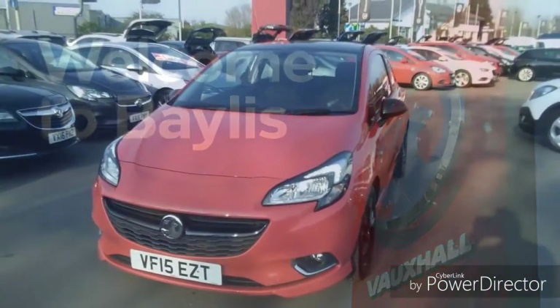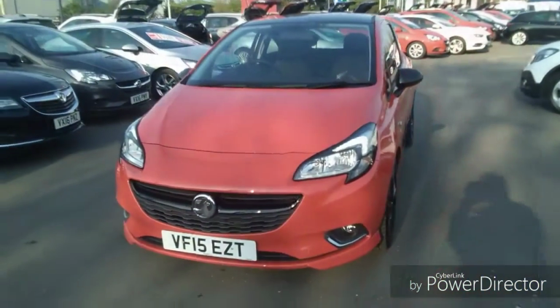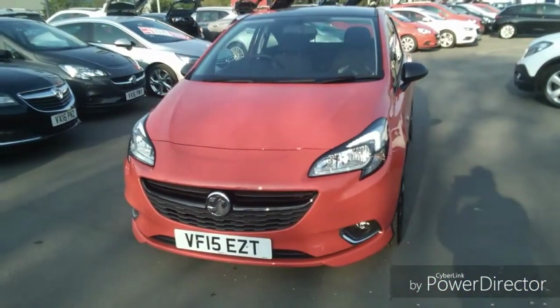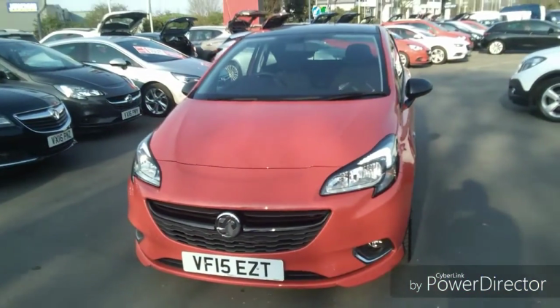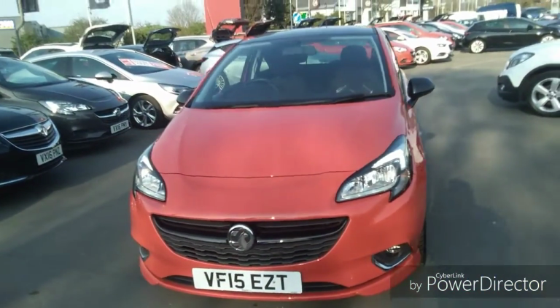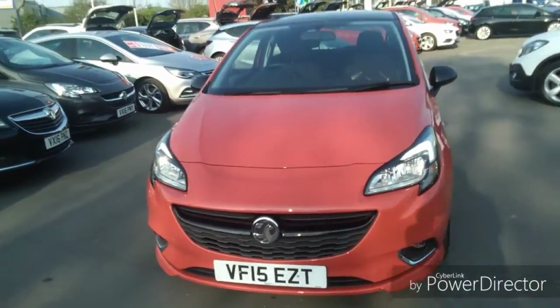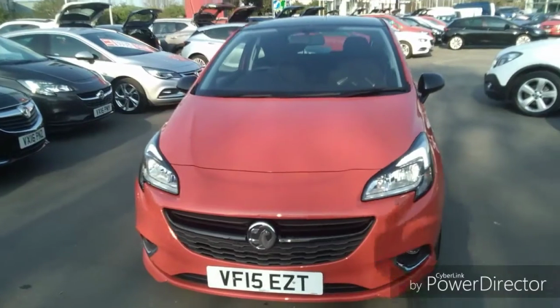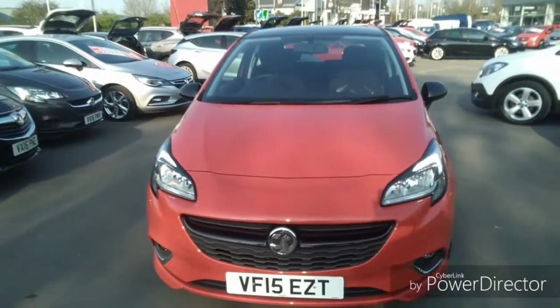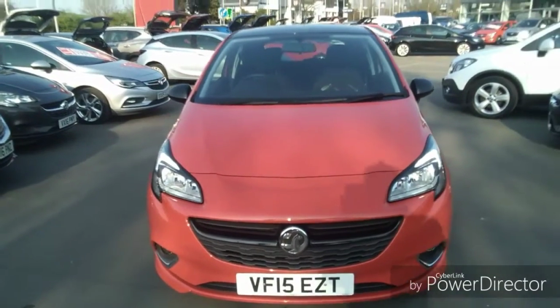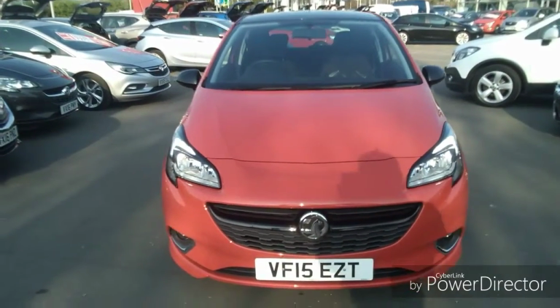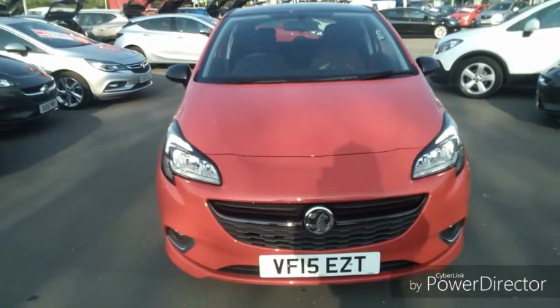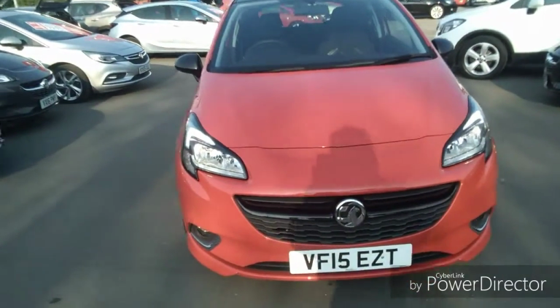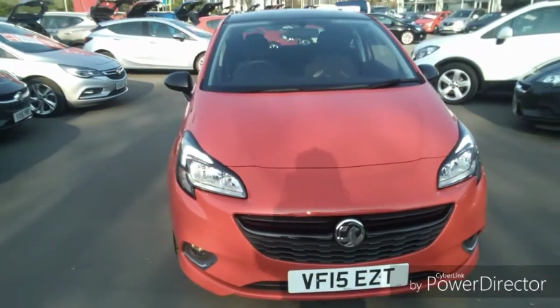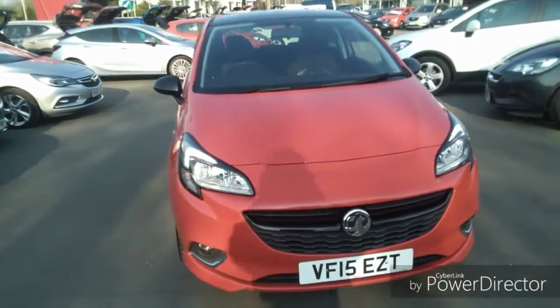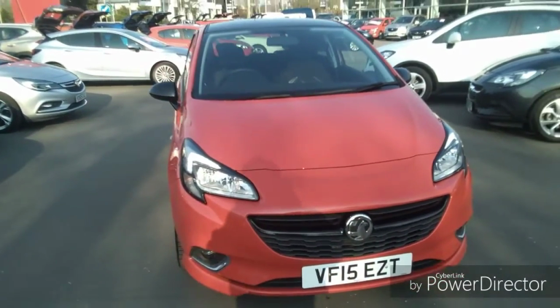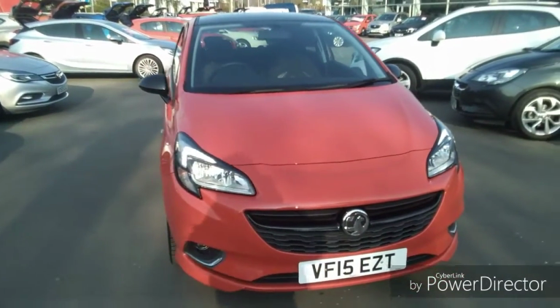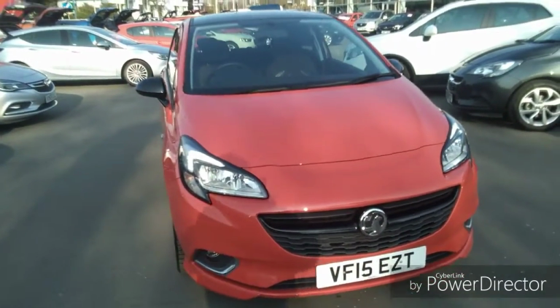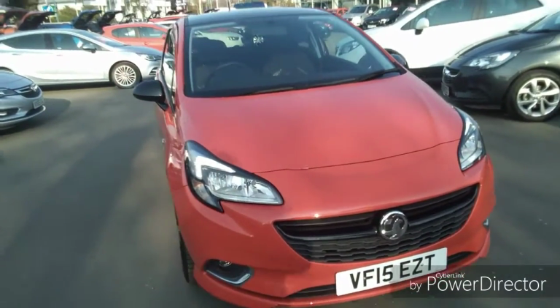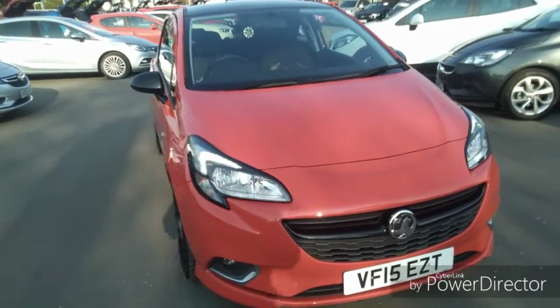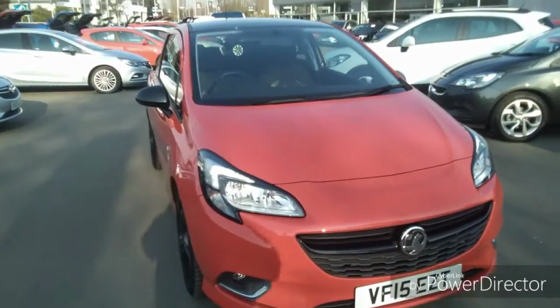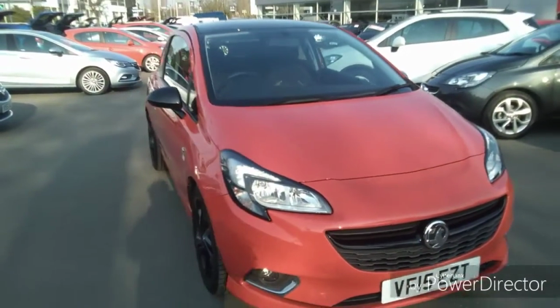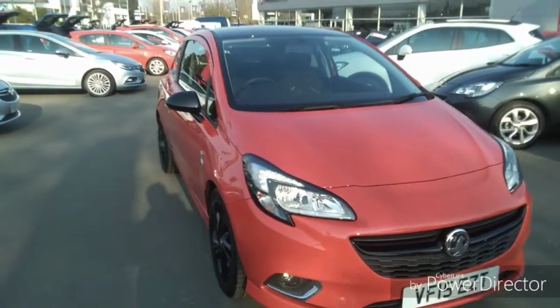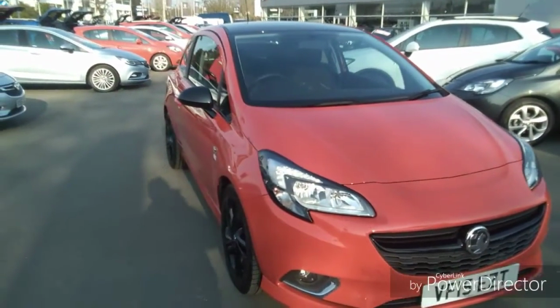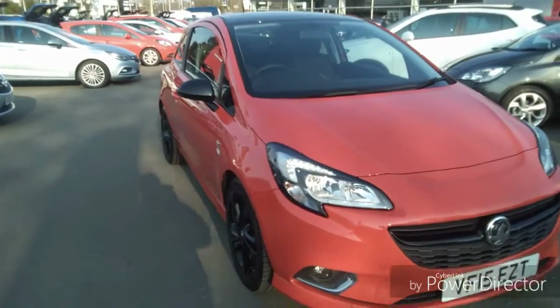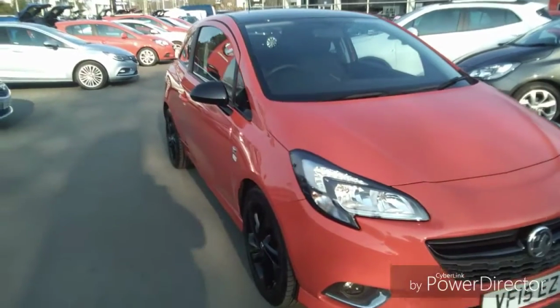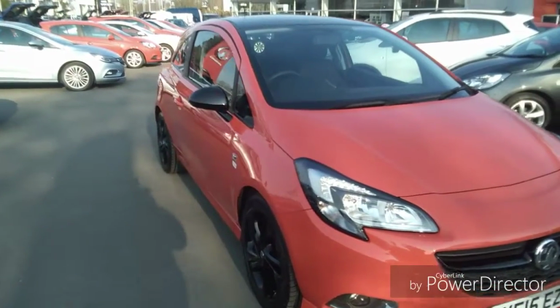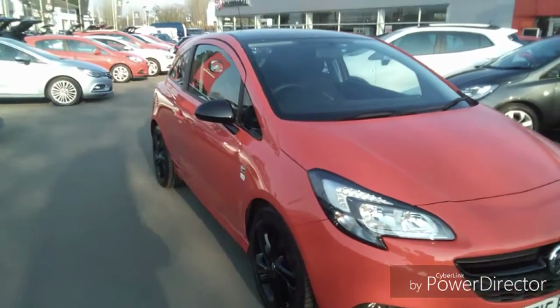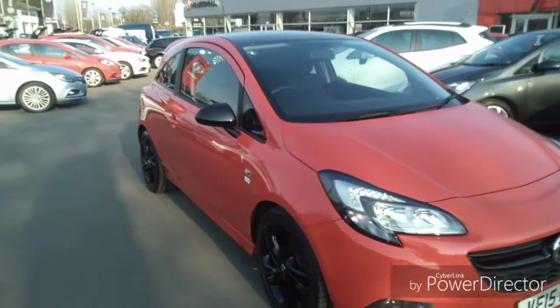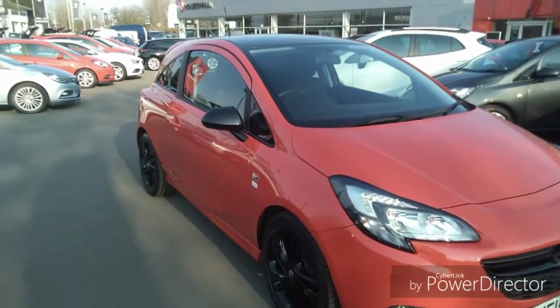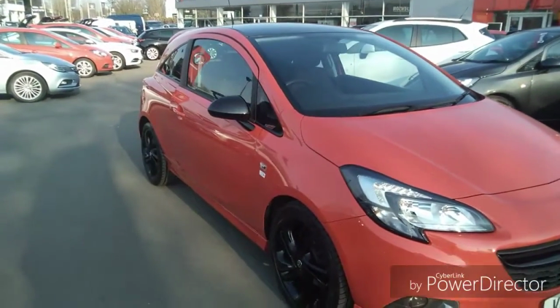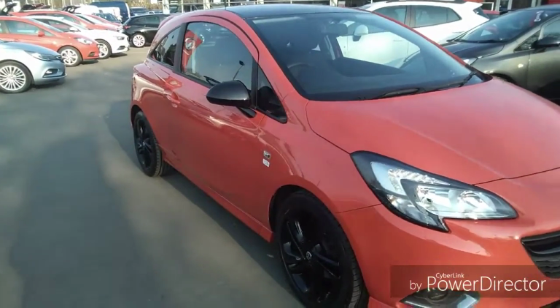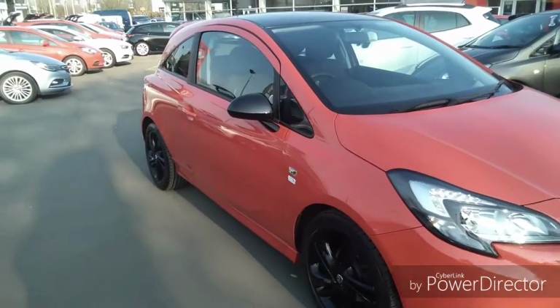Welcome to Bayless Vauxhall. Here today we have a Vauxhall Corsa finished in red. It's currently on a 15 plate and has done 28,697 miles.